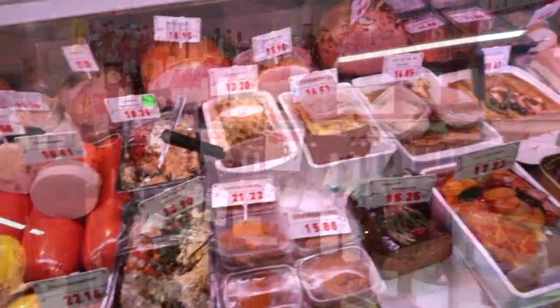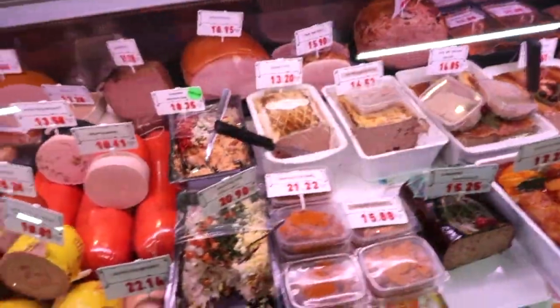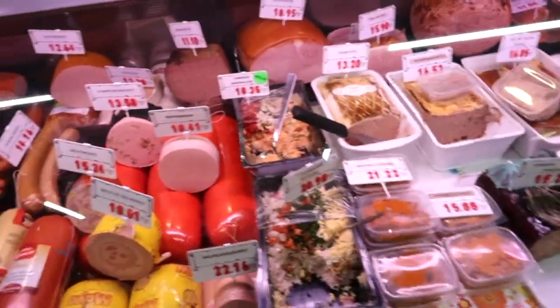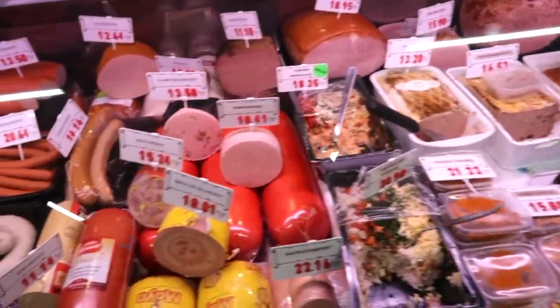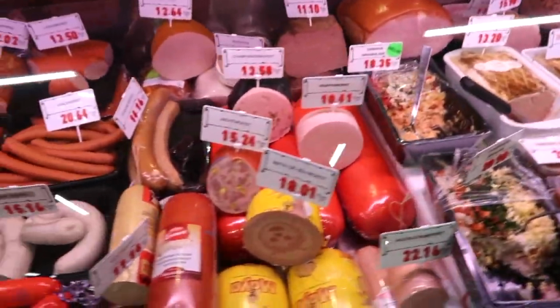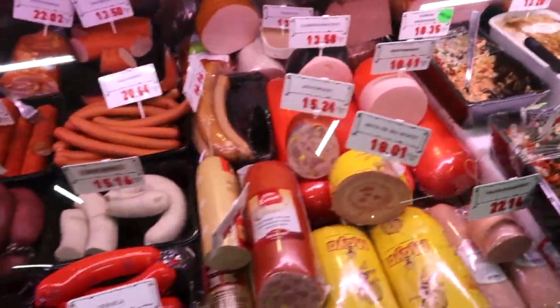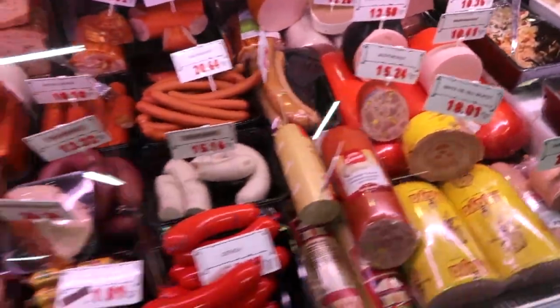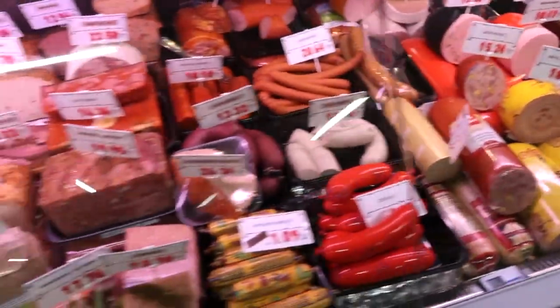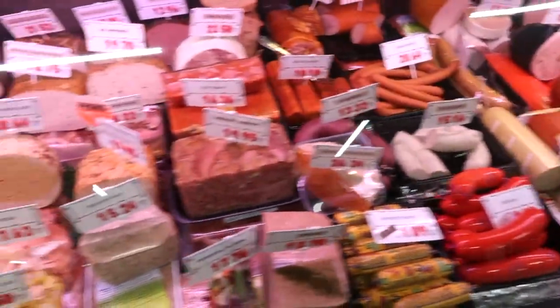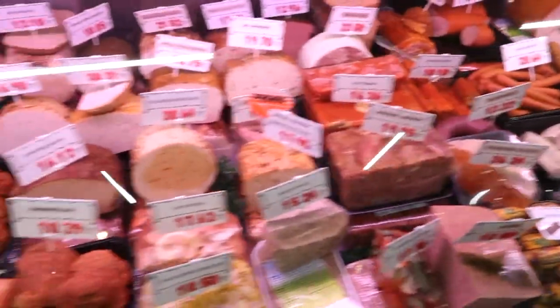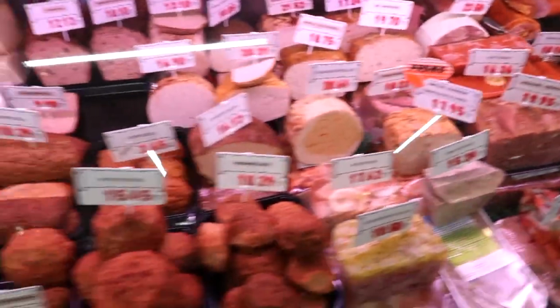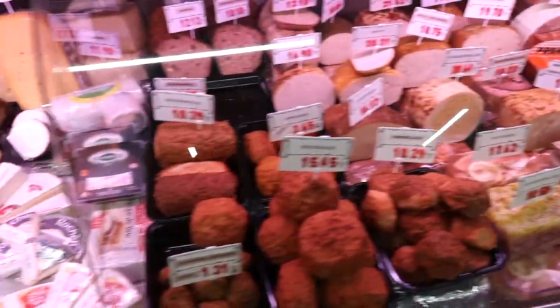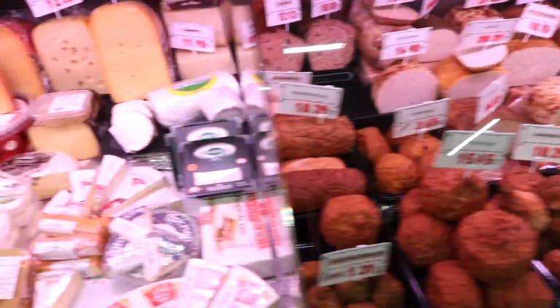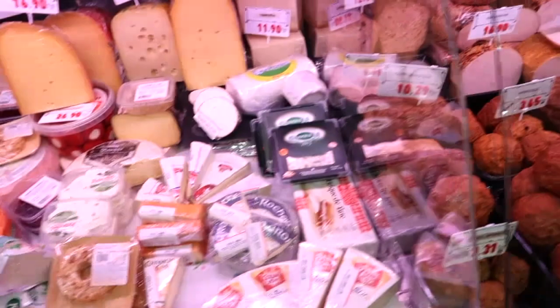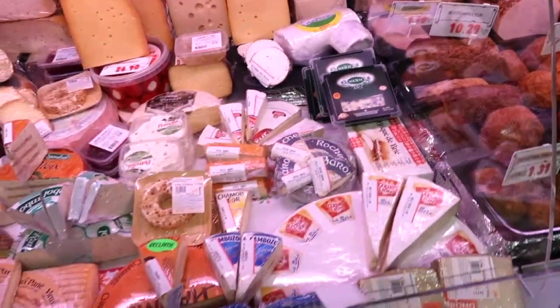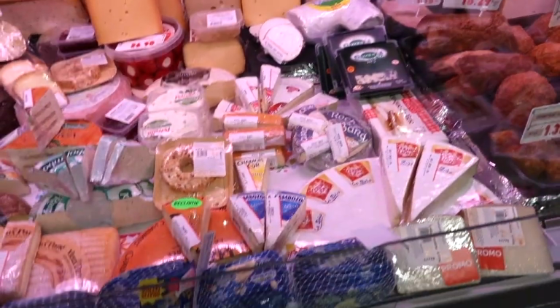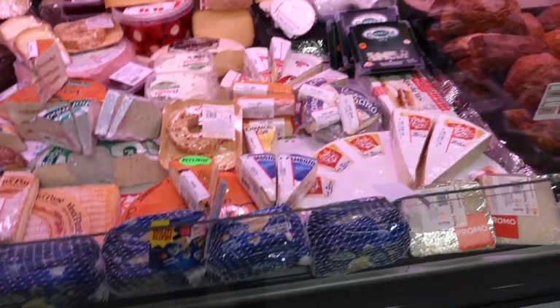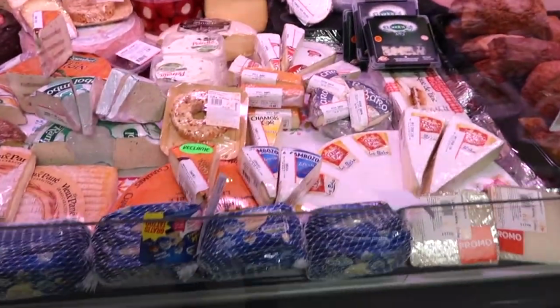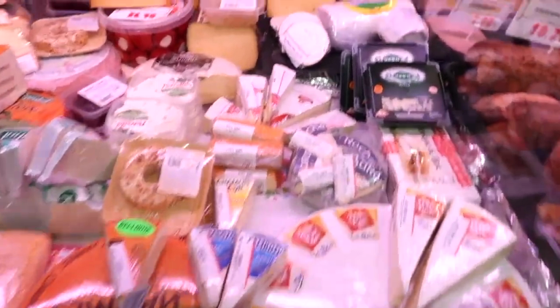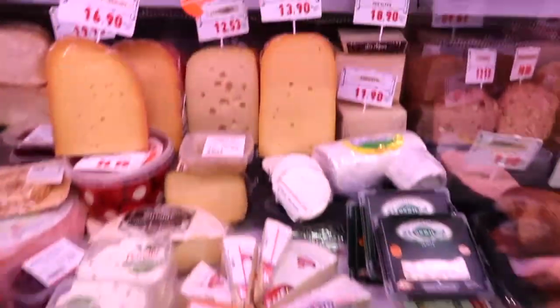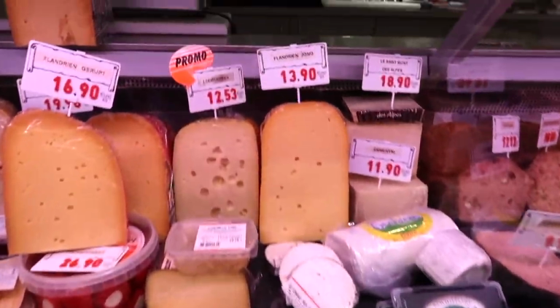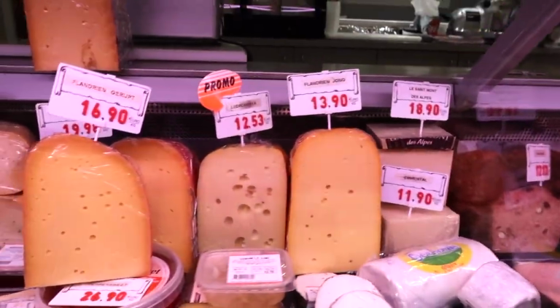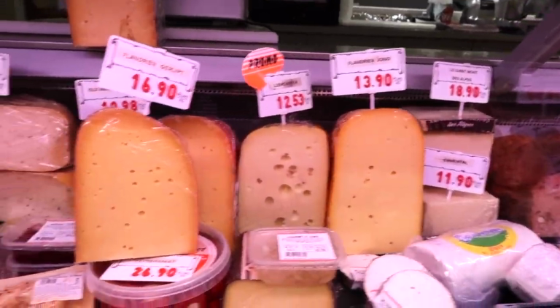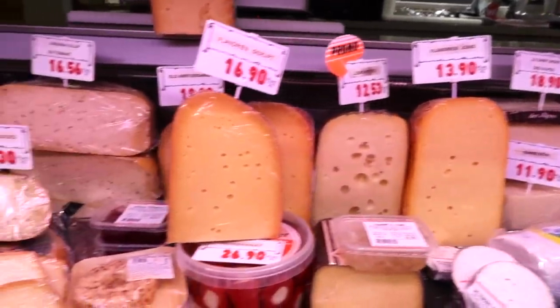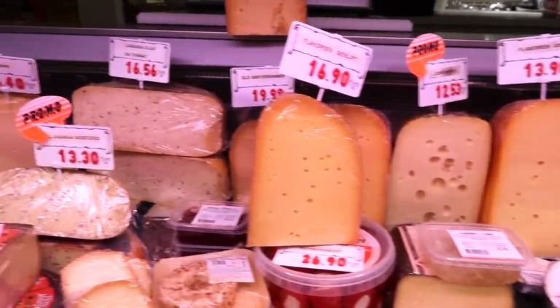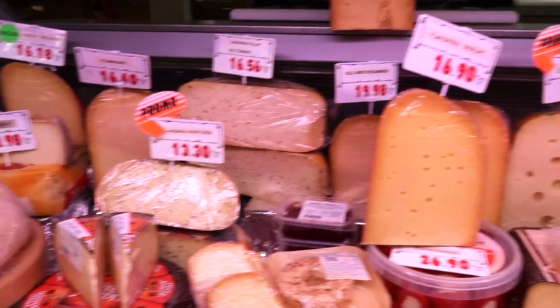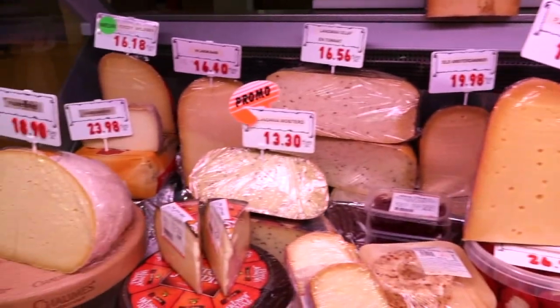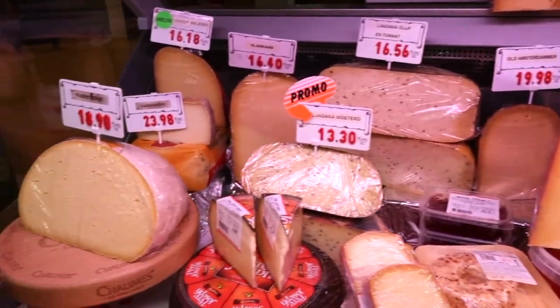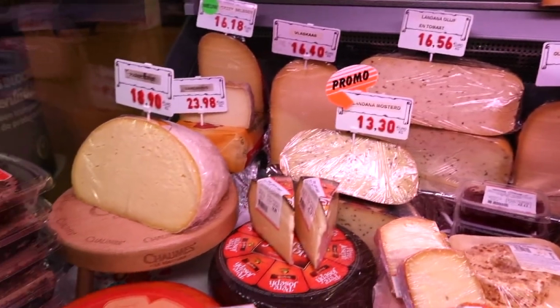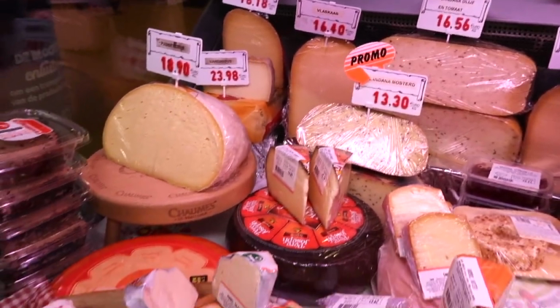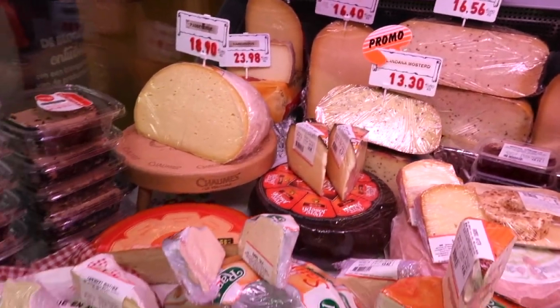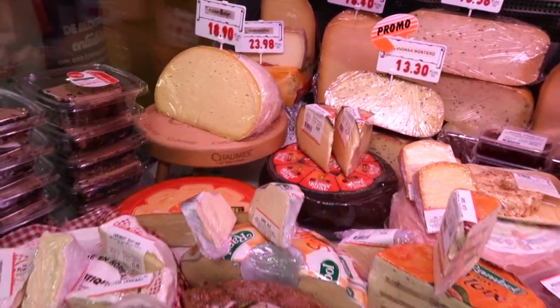Now we've arrived at what we like to call the charcuterie or the butcher shop. Here you can see all of the meats and cheeses that we Belgians put in slices on our bread or in between our bread.